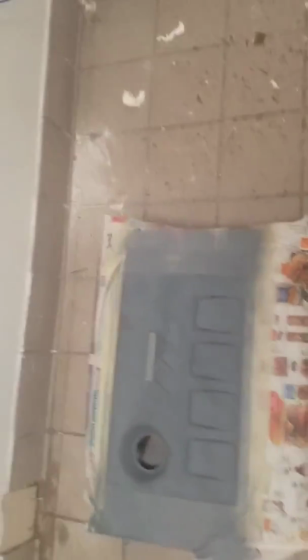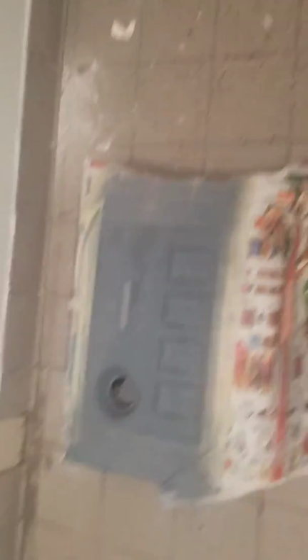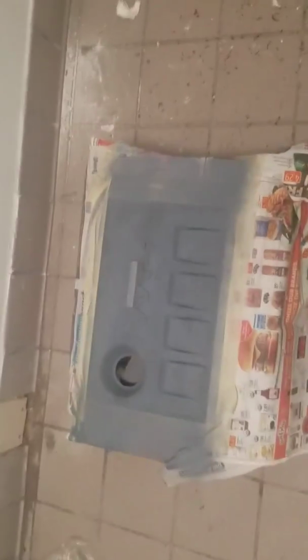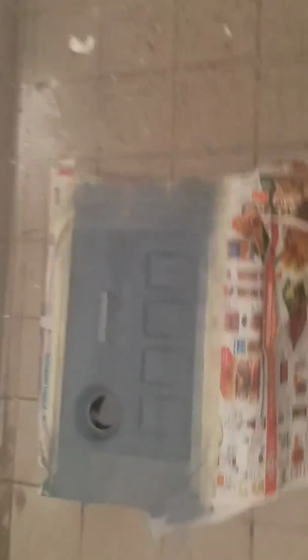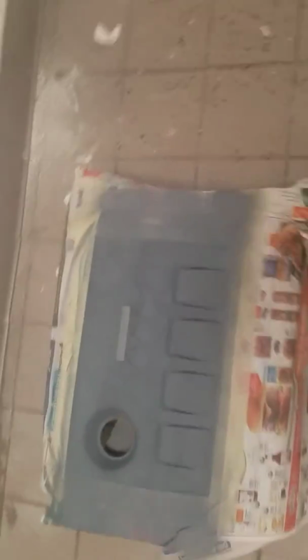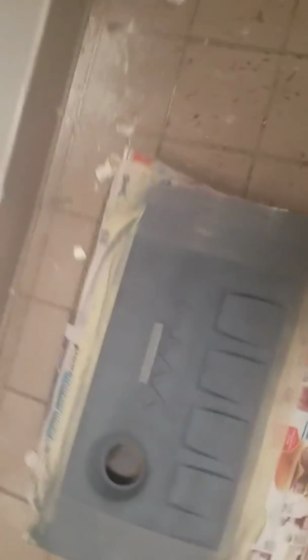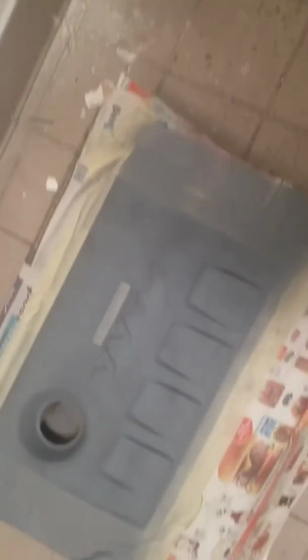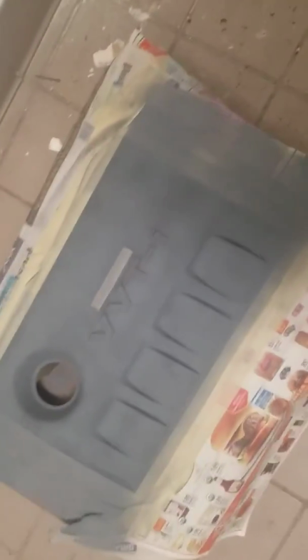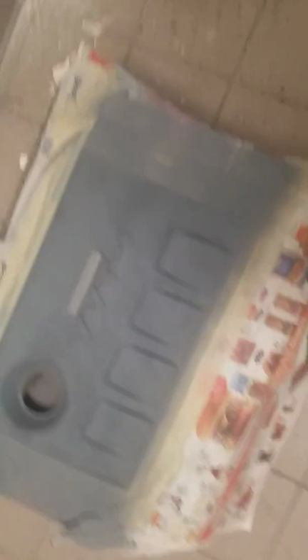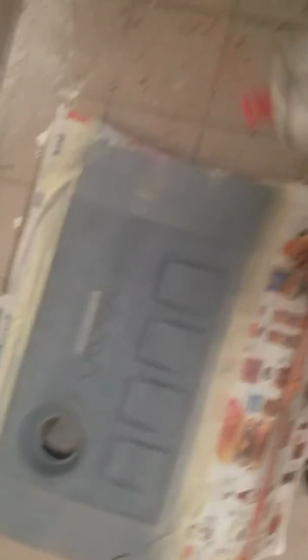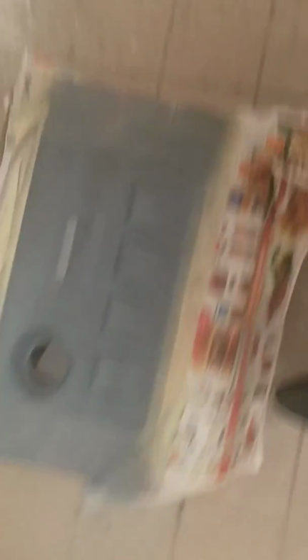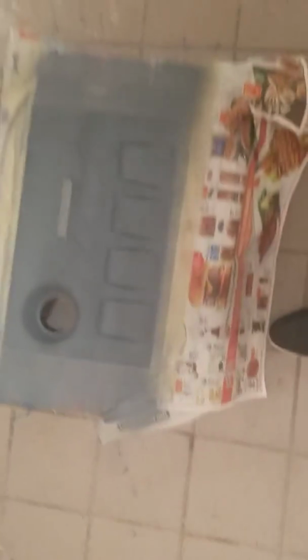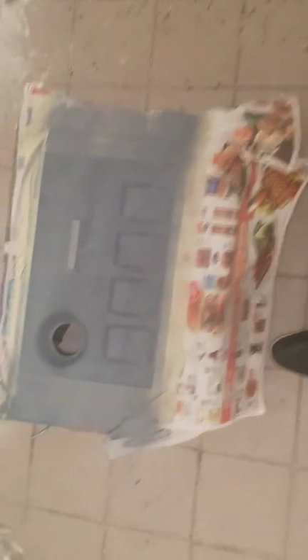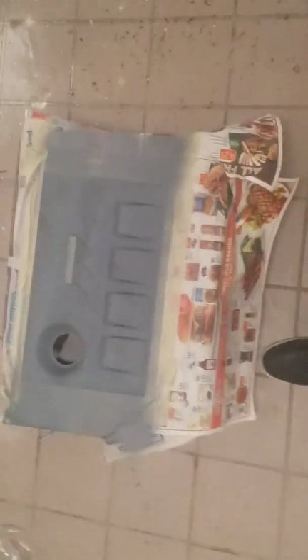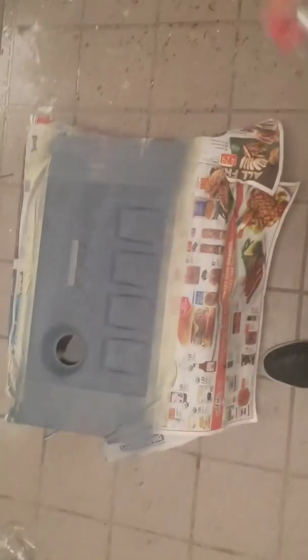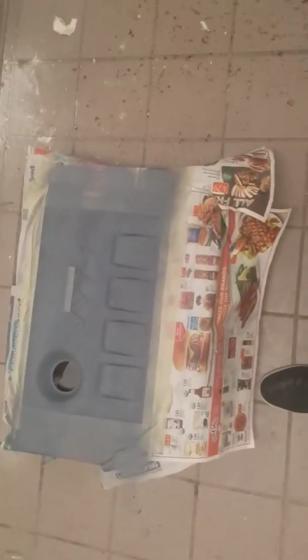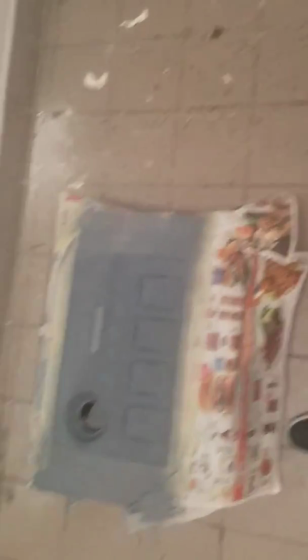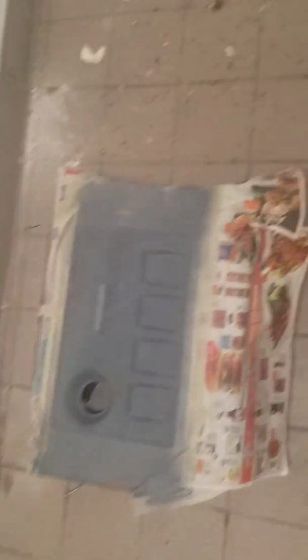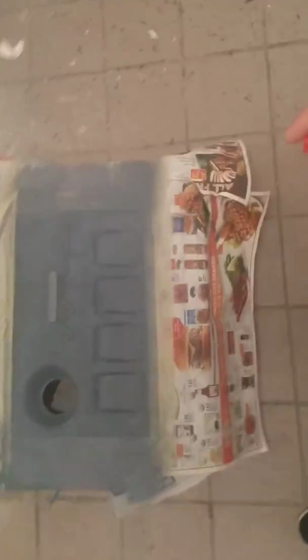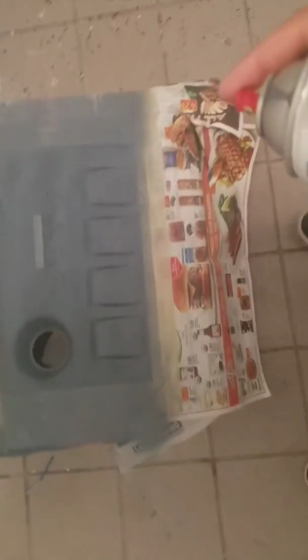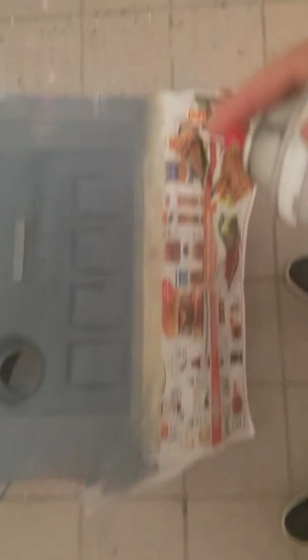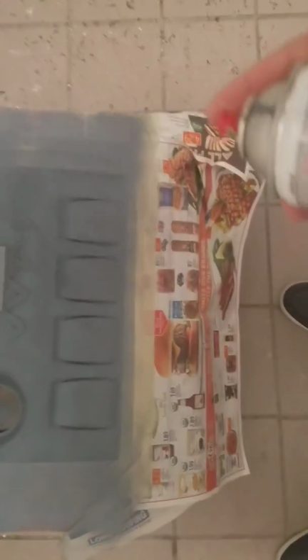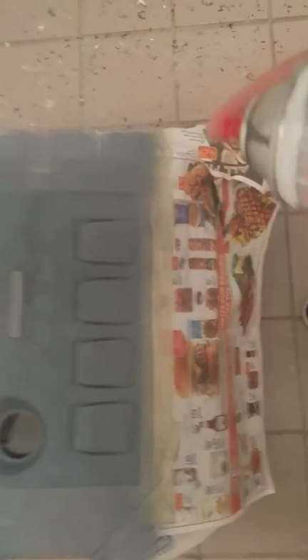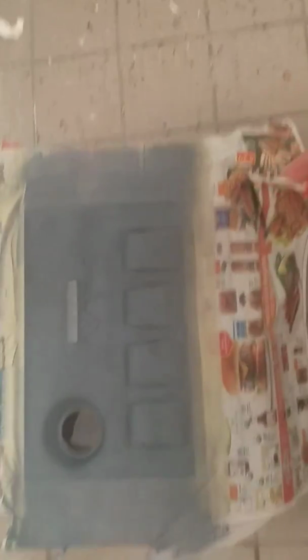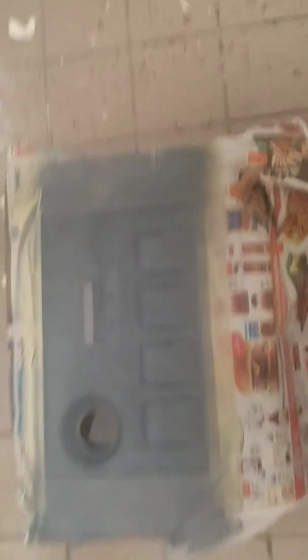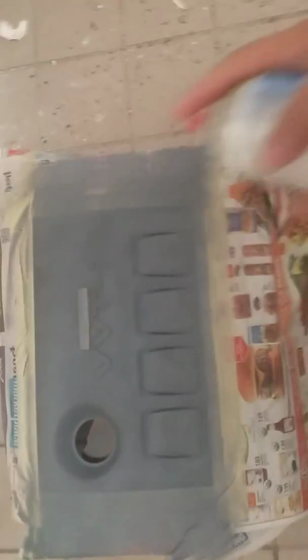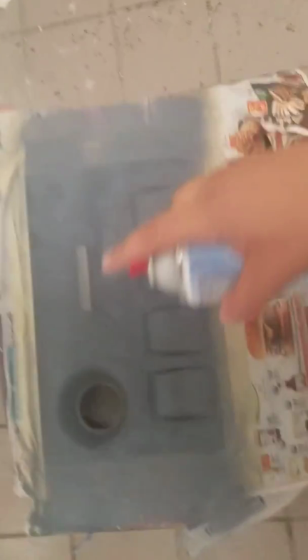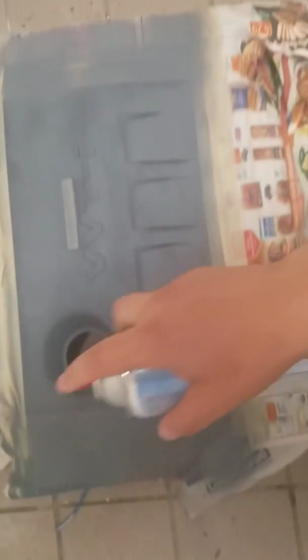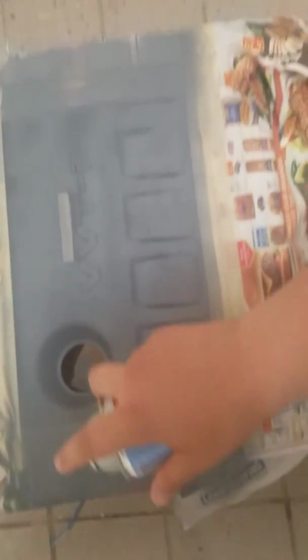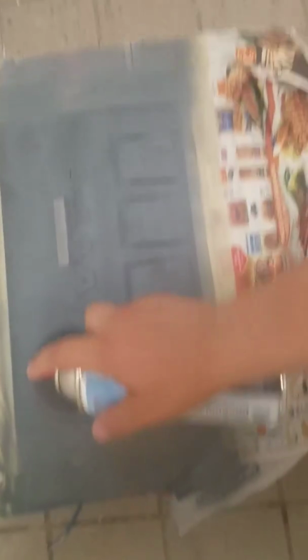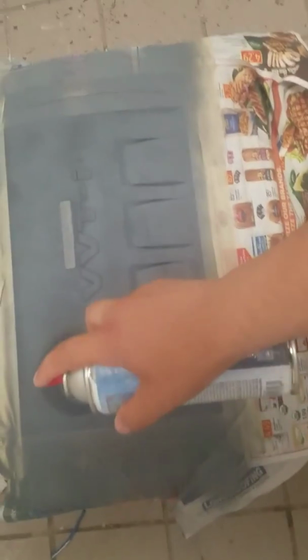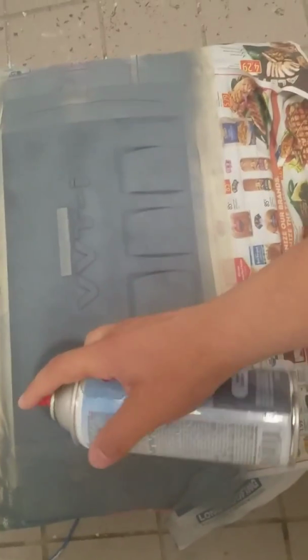Alright guys, it's been two minutes. Going ahead and applying the second coat, which is the final coat.